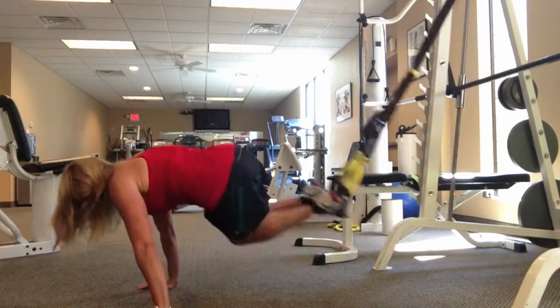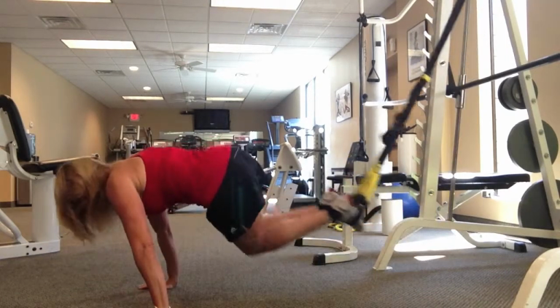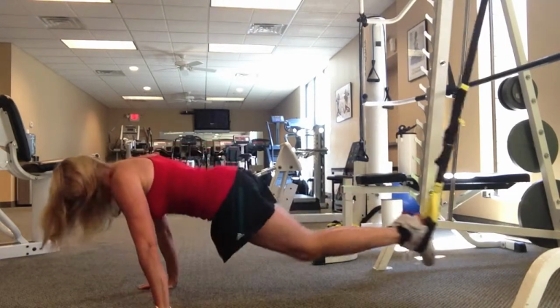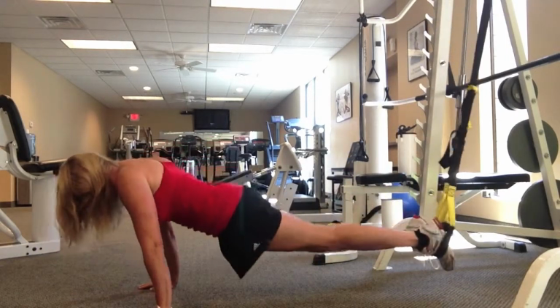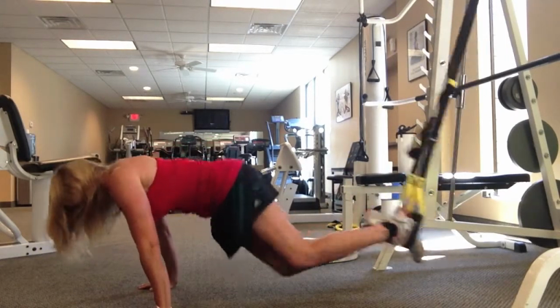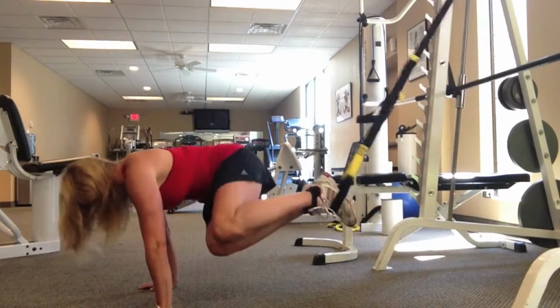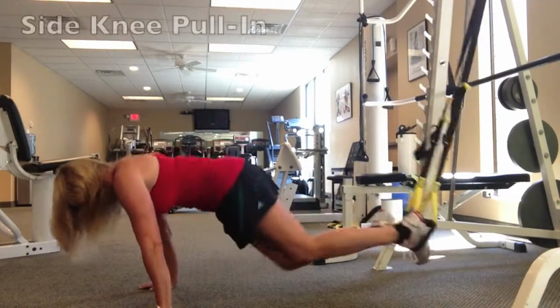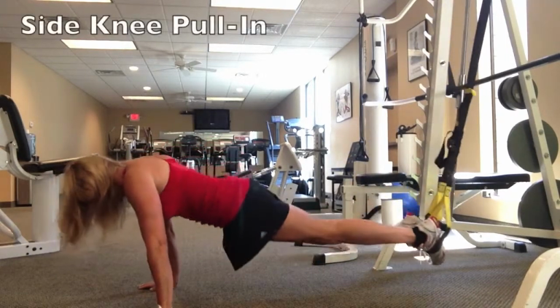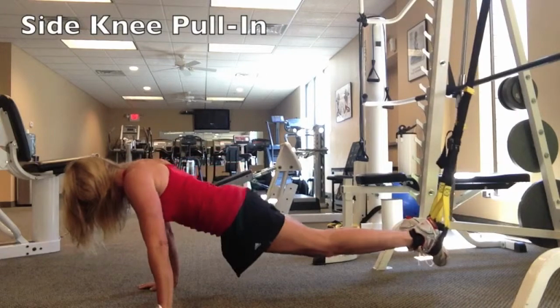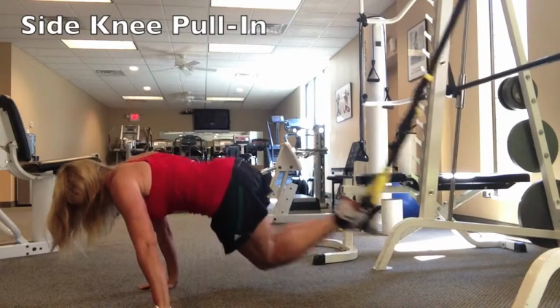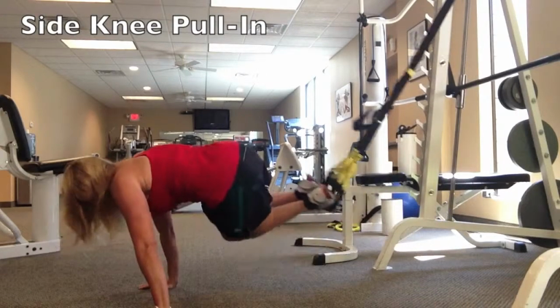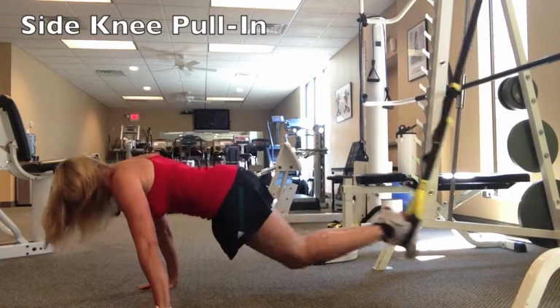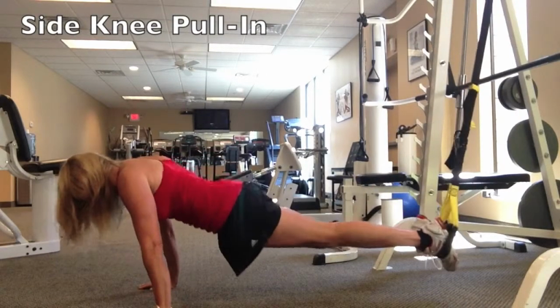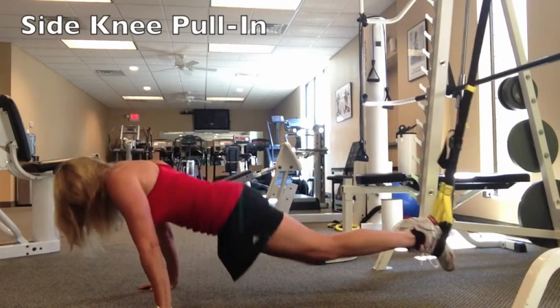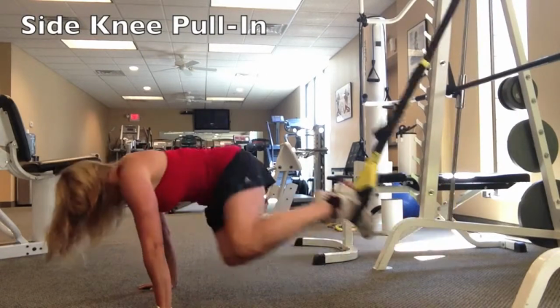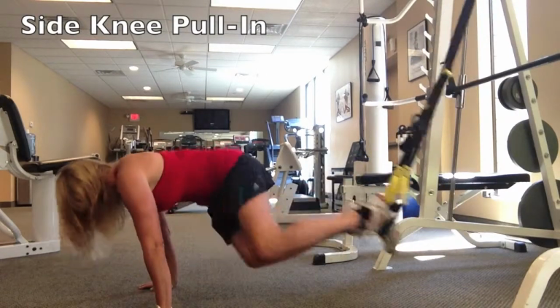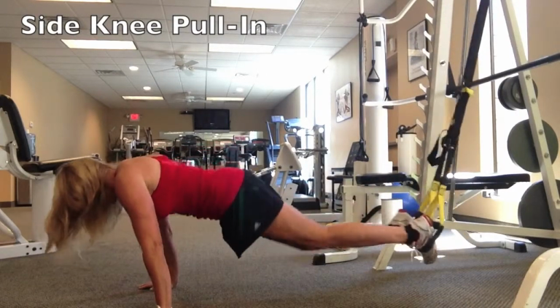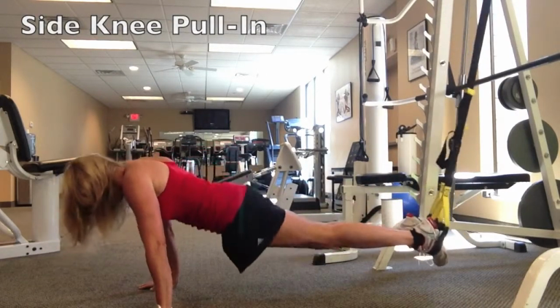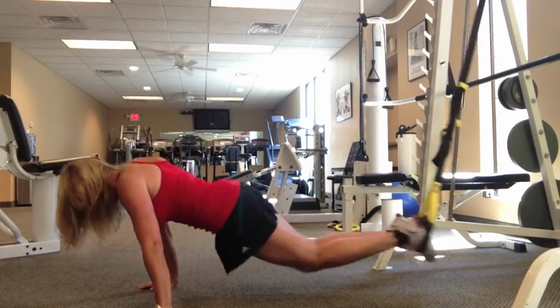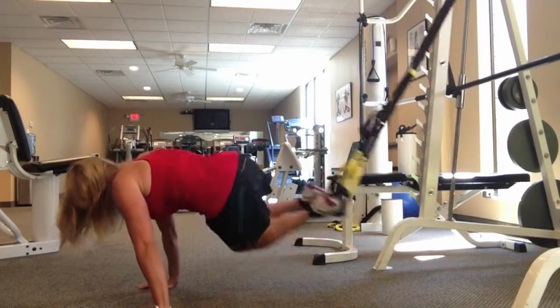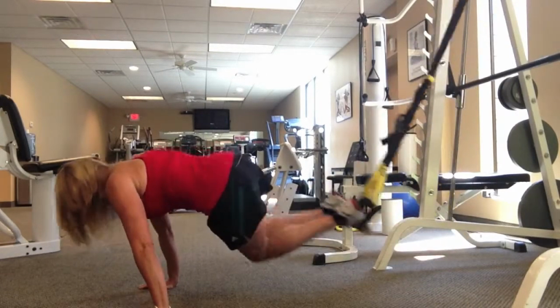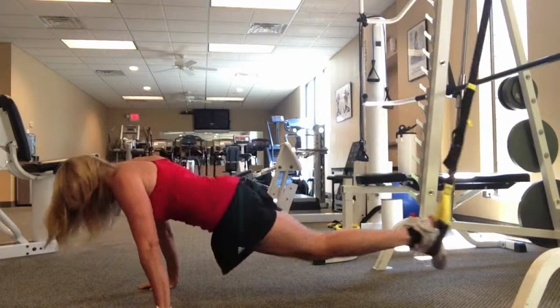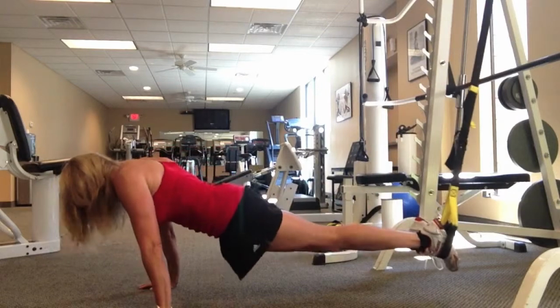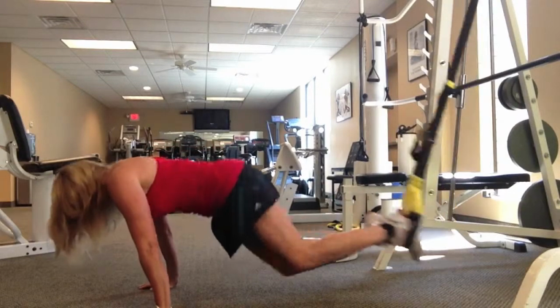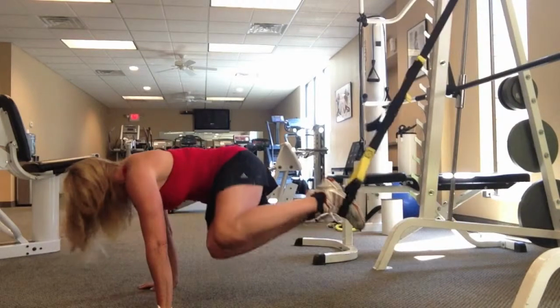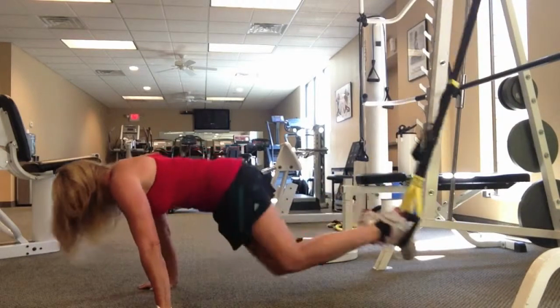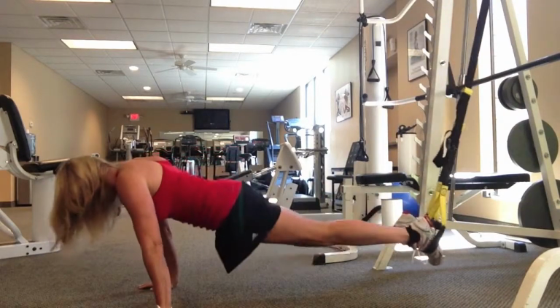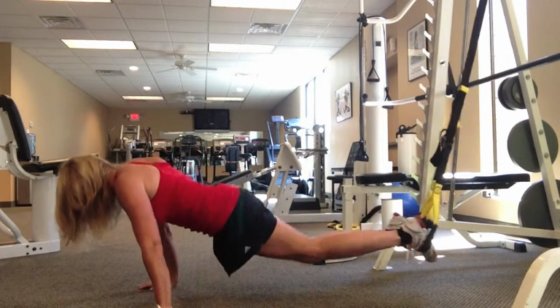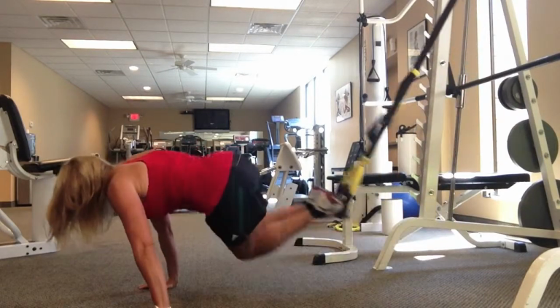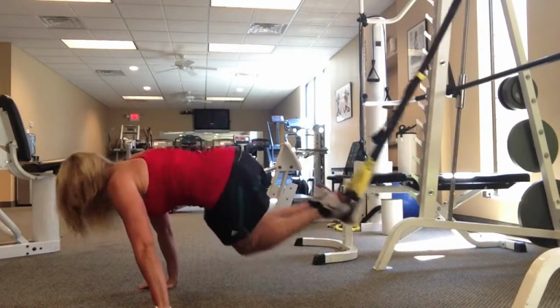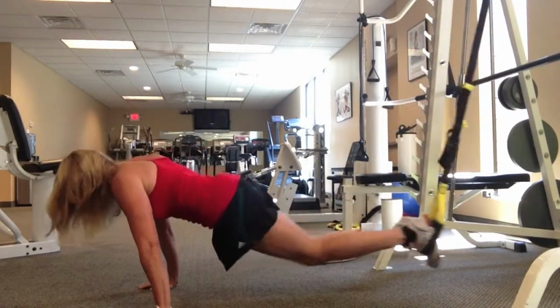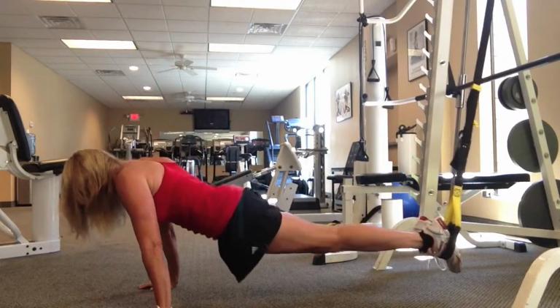Moving on to a side knee pull-in, targeting your oblique muscles, the sides of your abdomen, which insert into the small of your lower back.